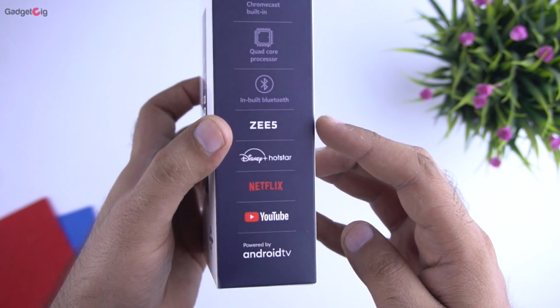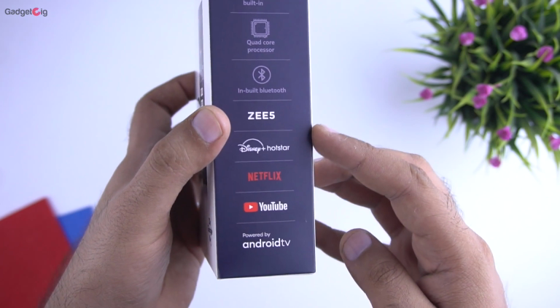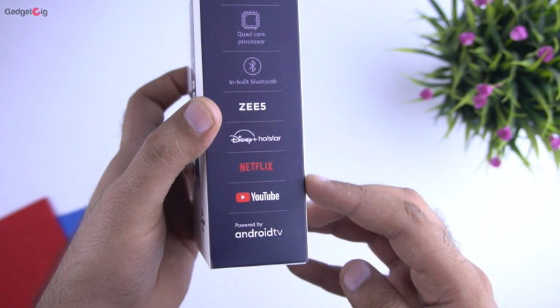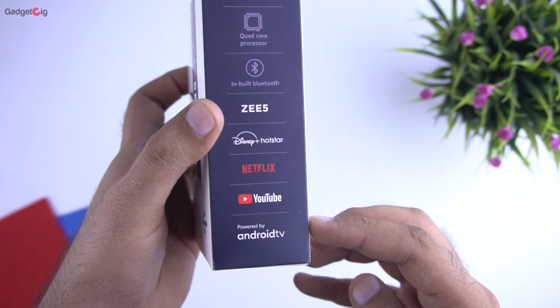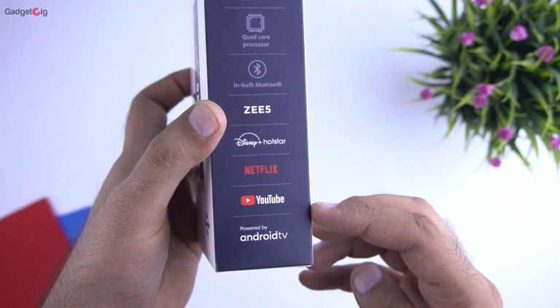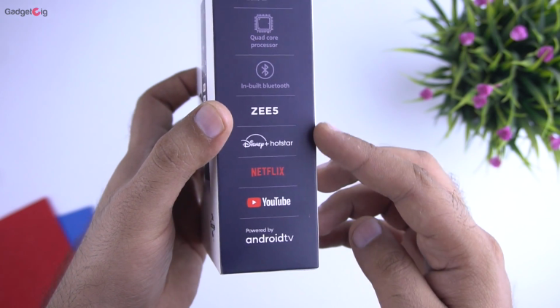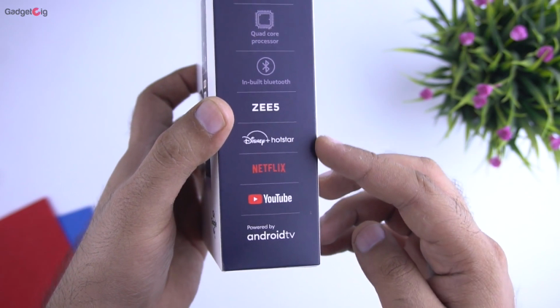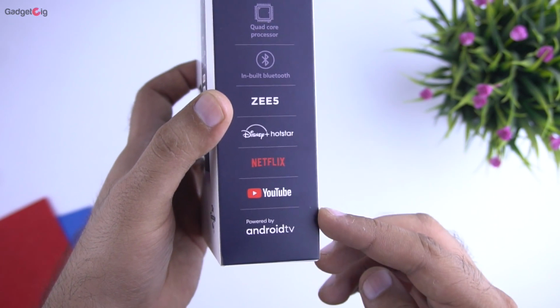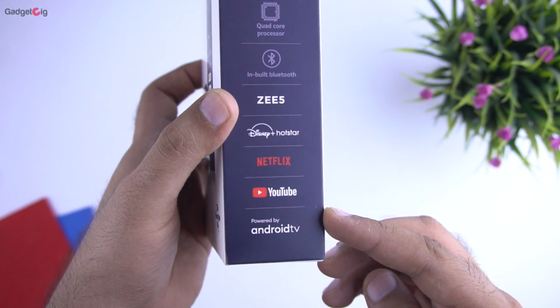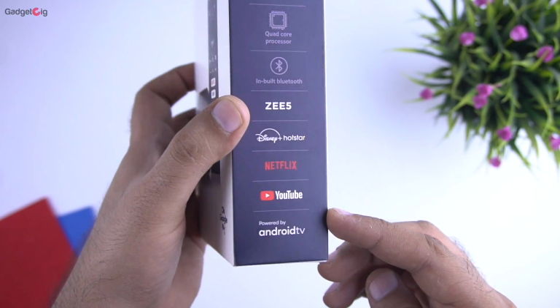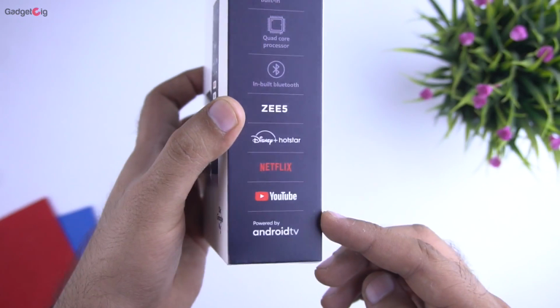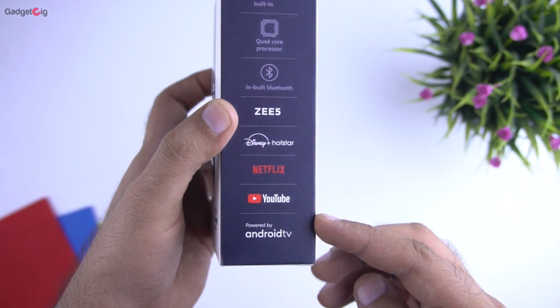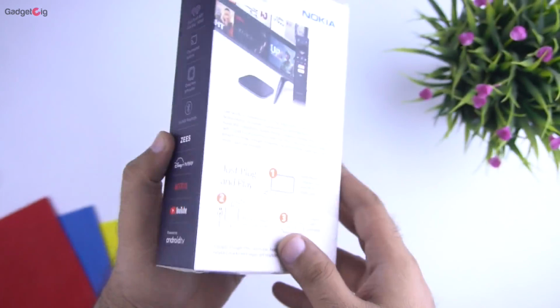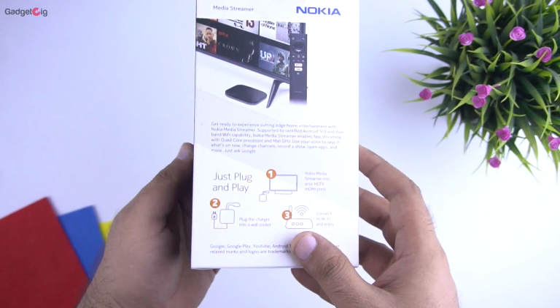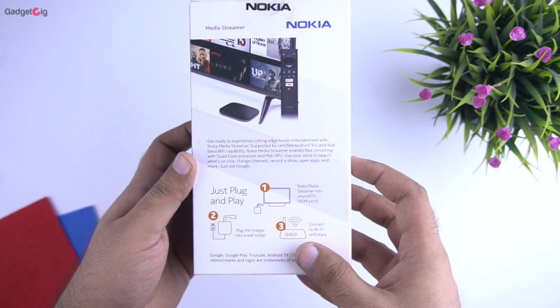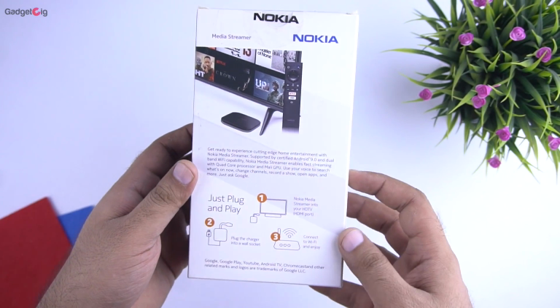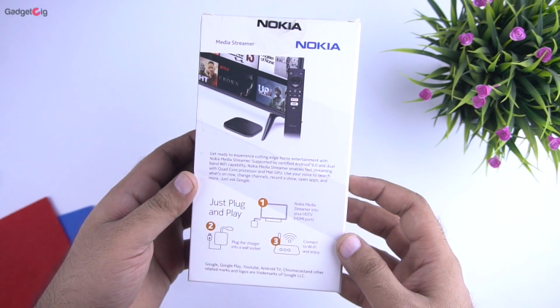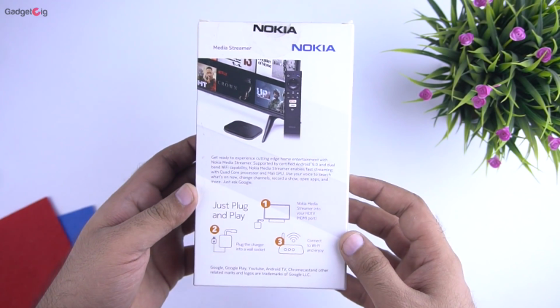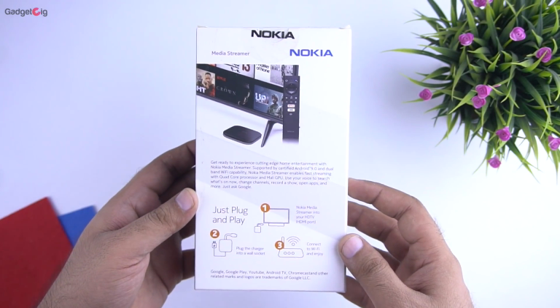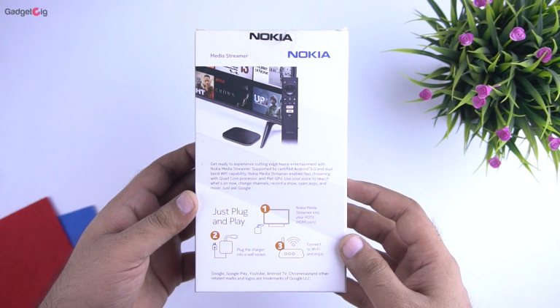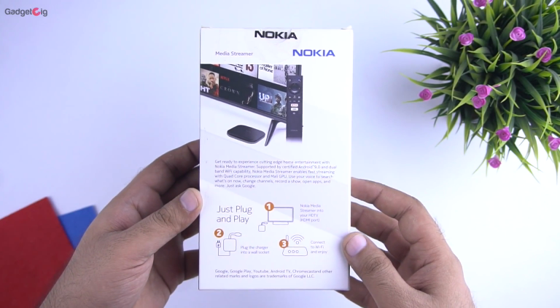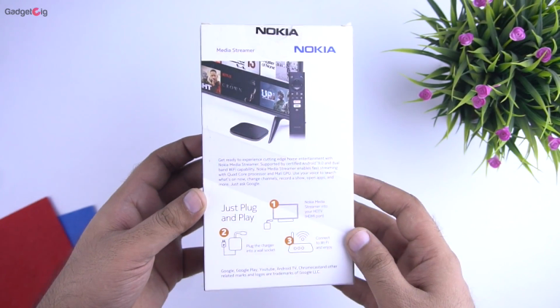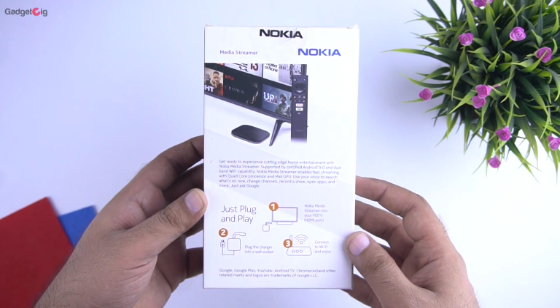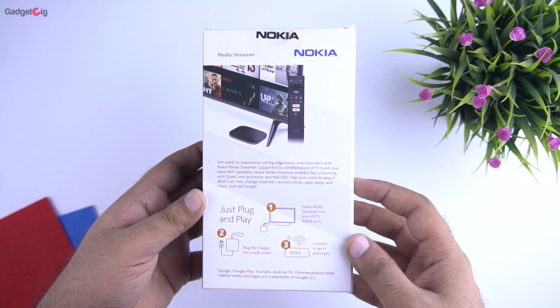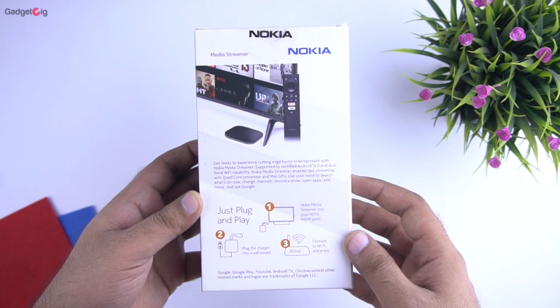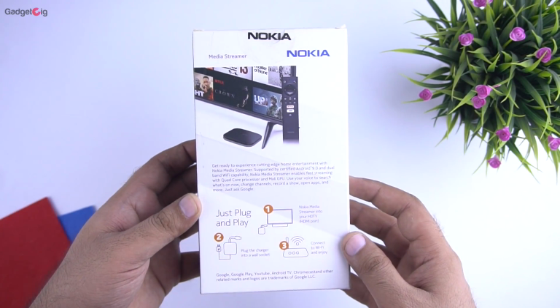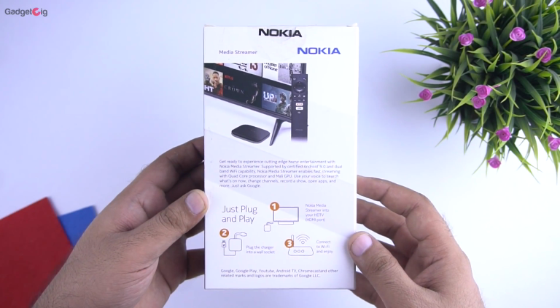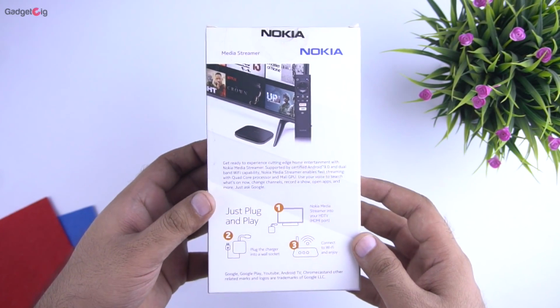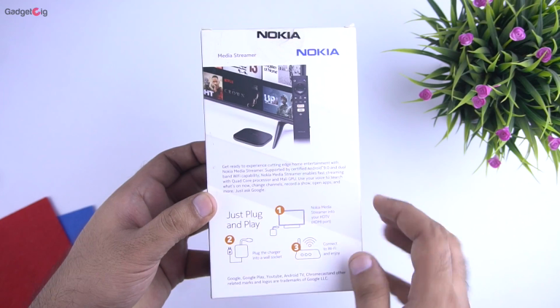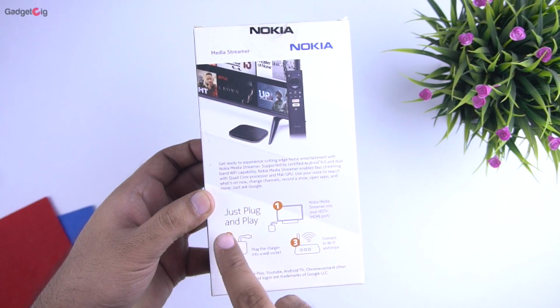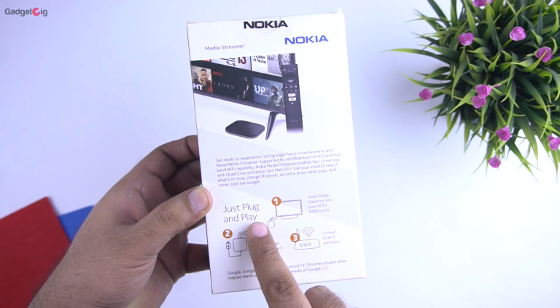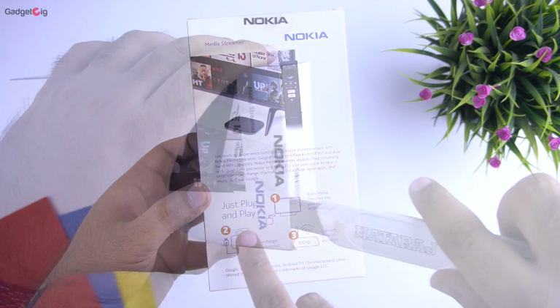Here you can see the streaming apps it supports, and apart from that you can also download more from the Play Store. Looking at the back of the box we have the setup info, and it's really easy as it's just a plug and play device.